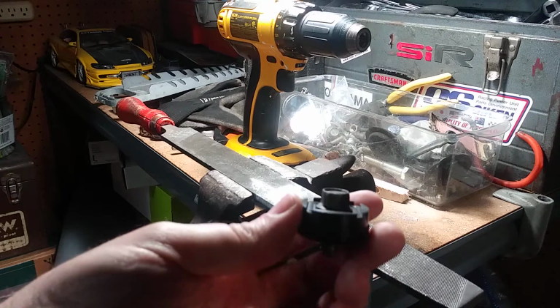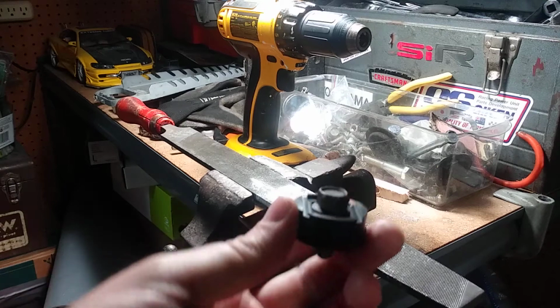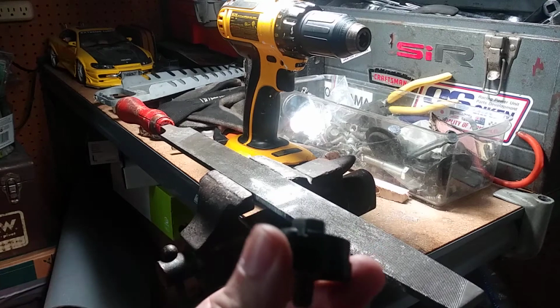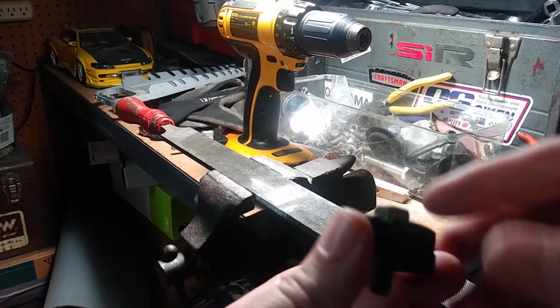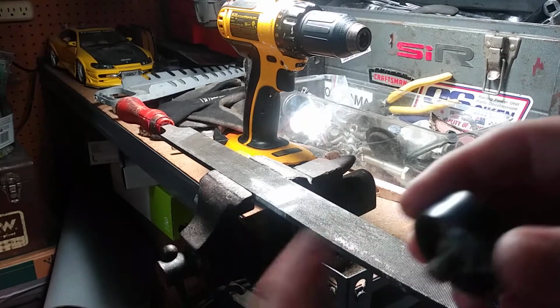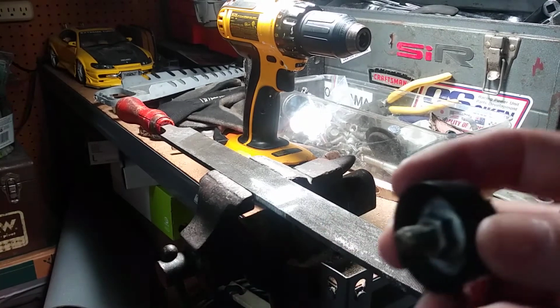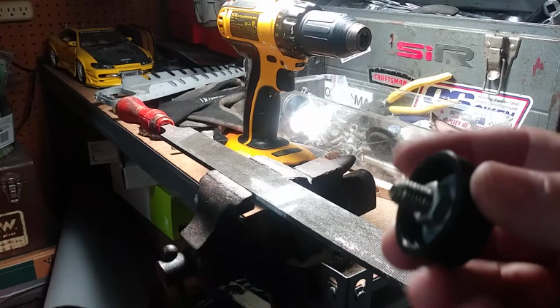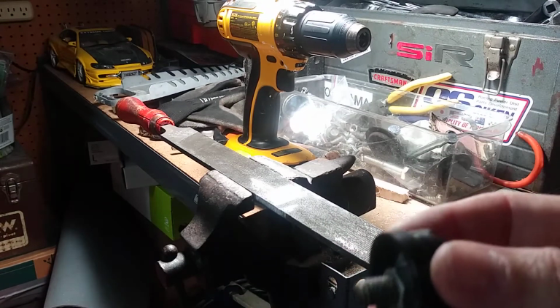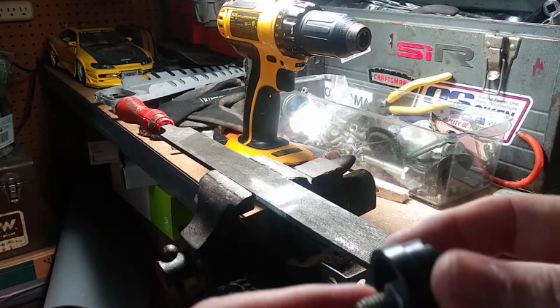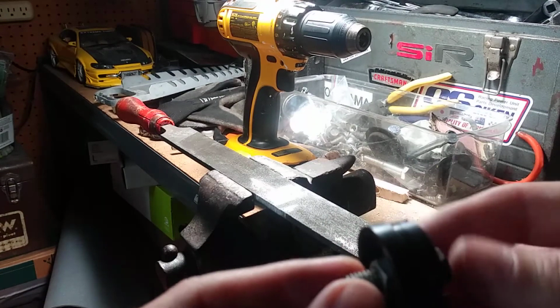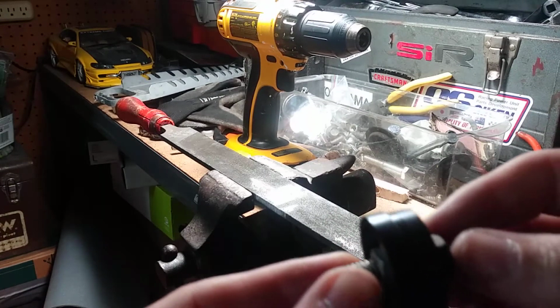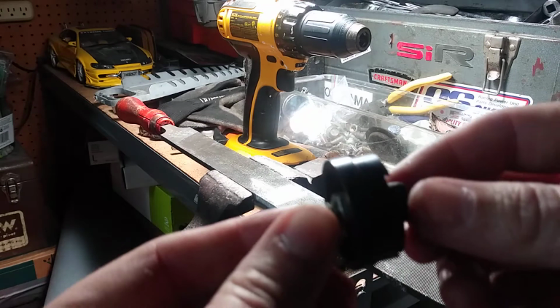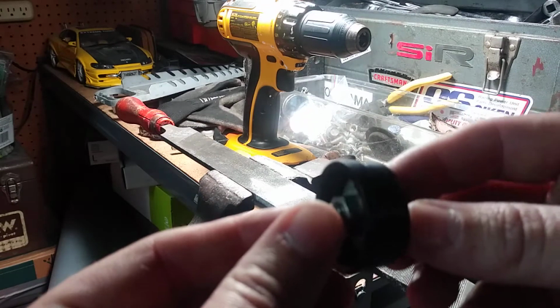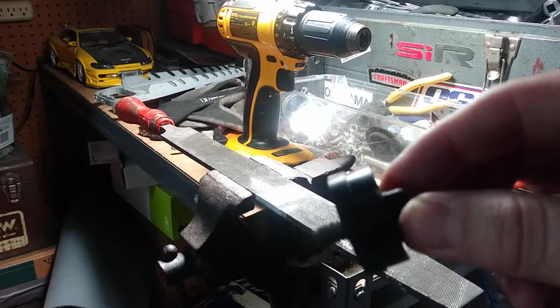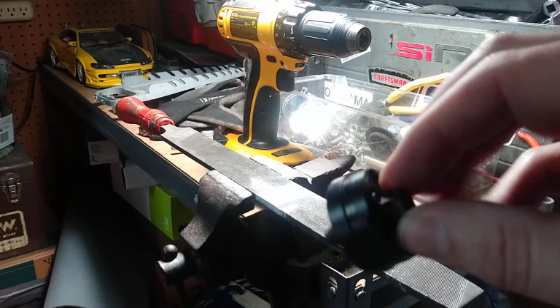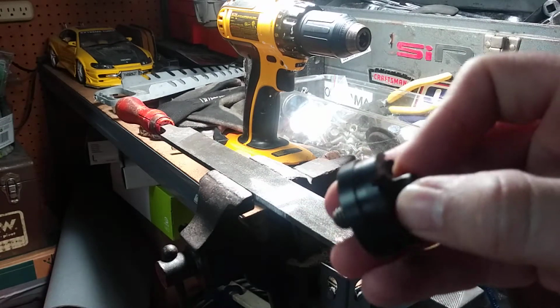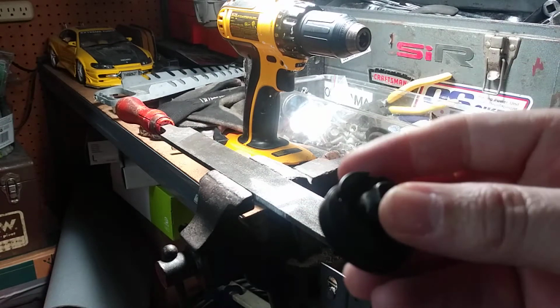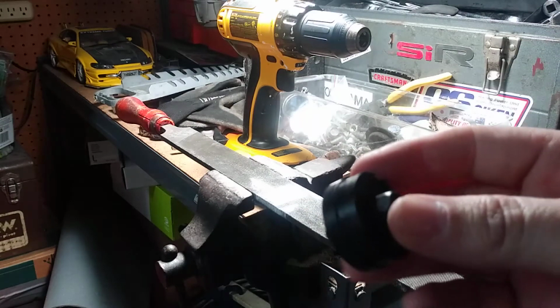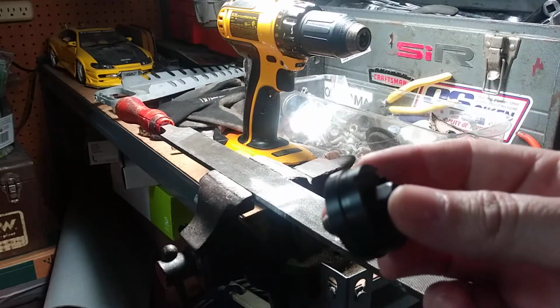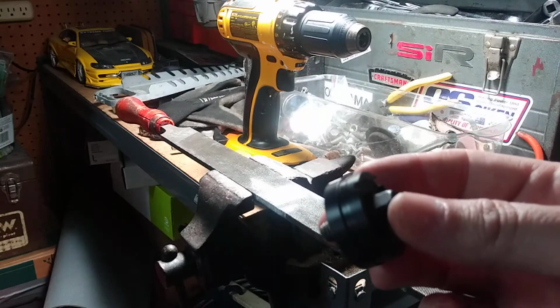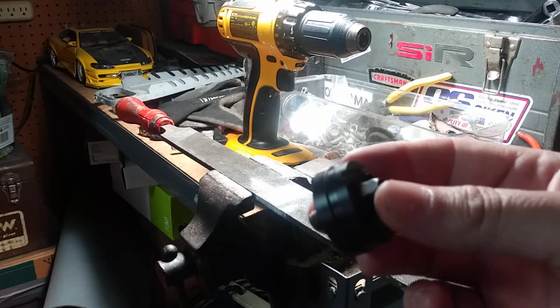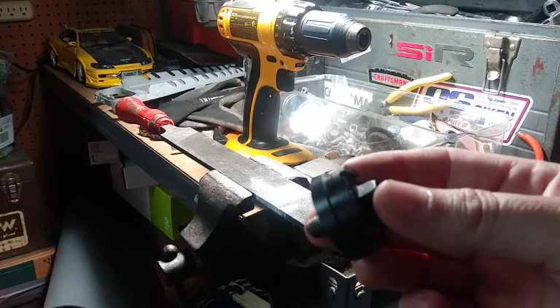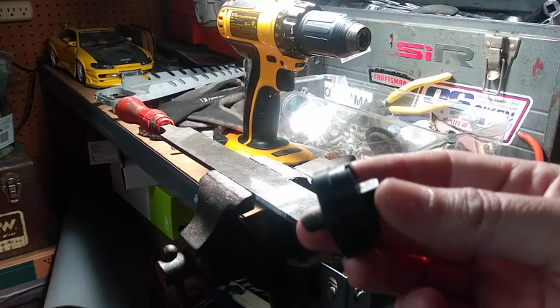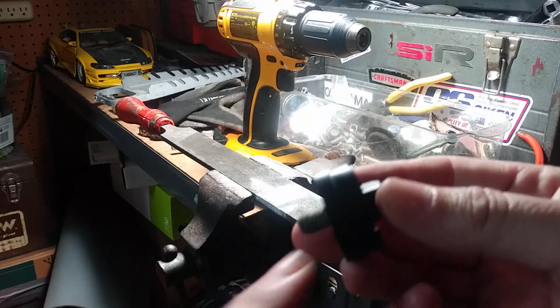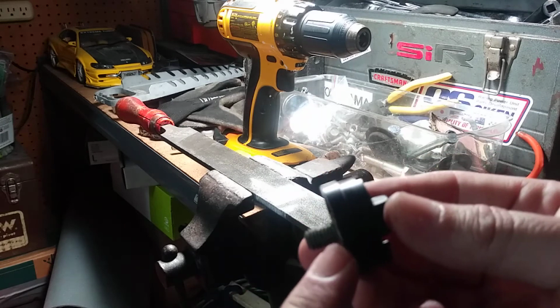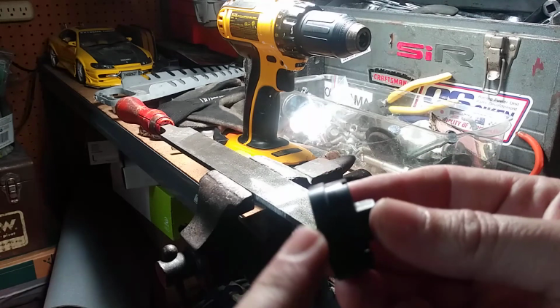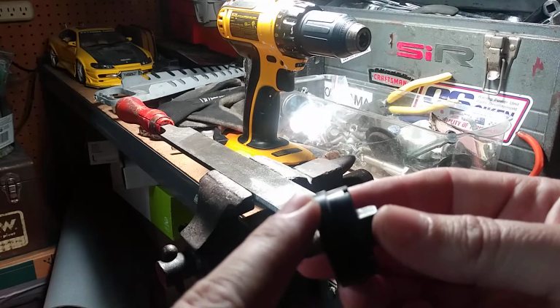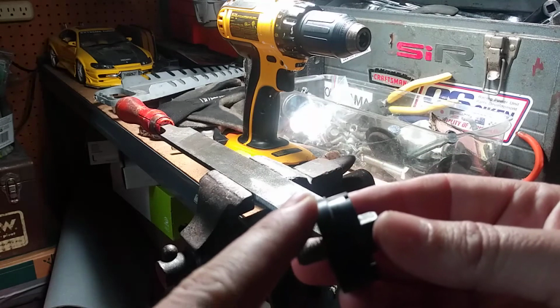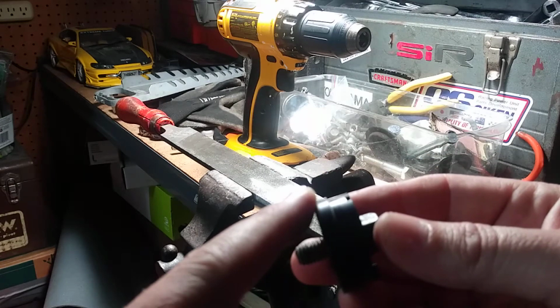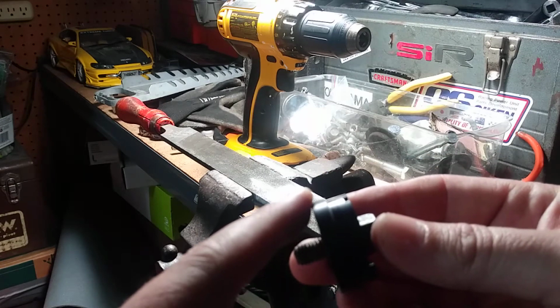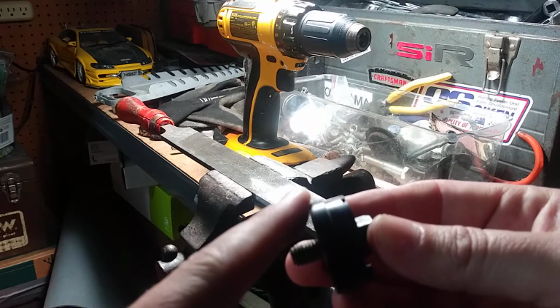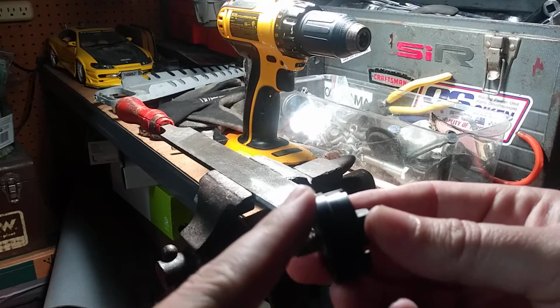Hey, Saberland. Got a little something here for you today. If you are in a bind and you can't find a speaker mount at the Custom Saber Shop without that lip on it that locks in place with the pommel.